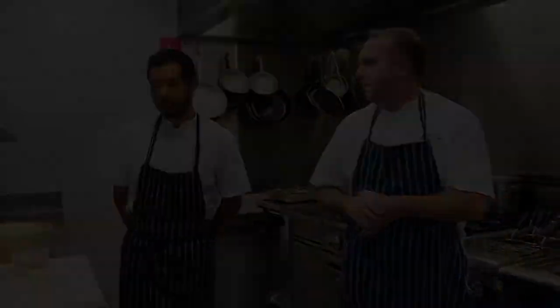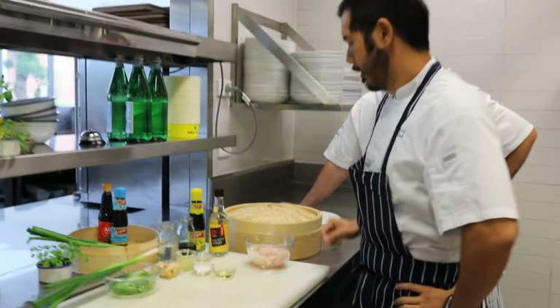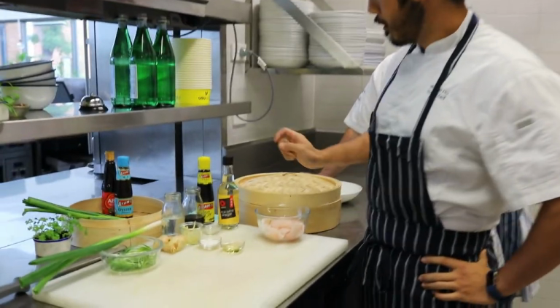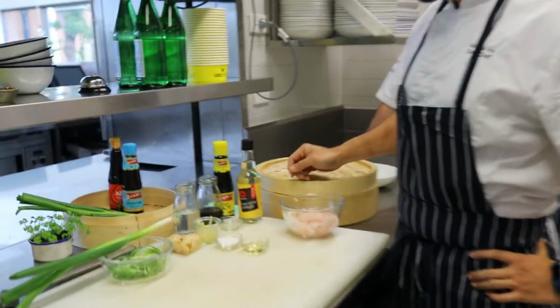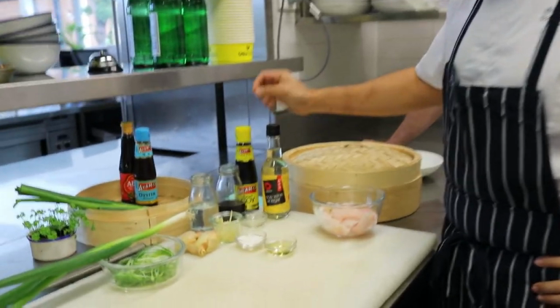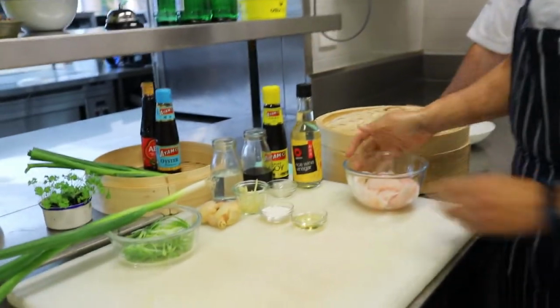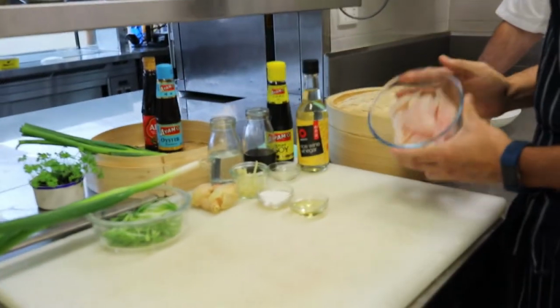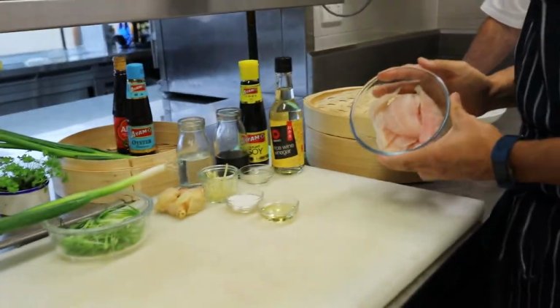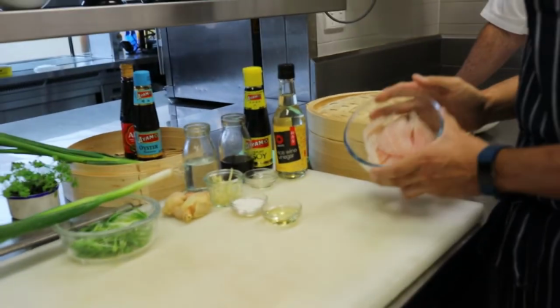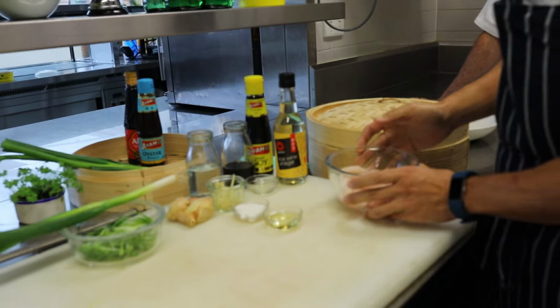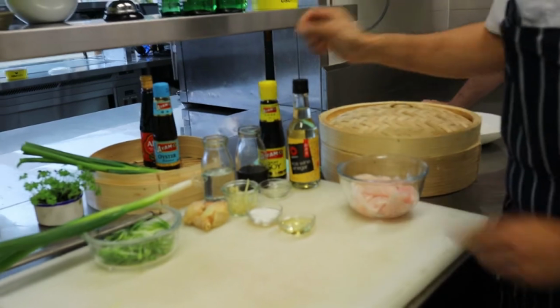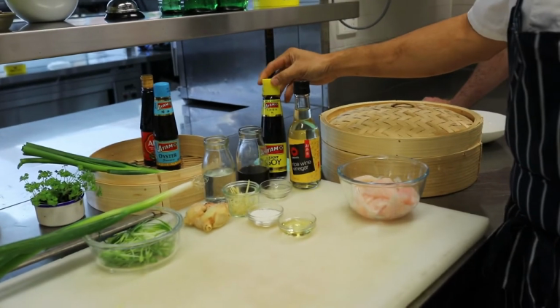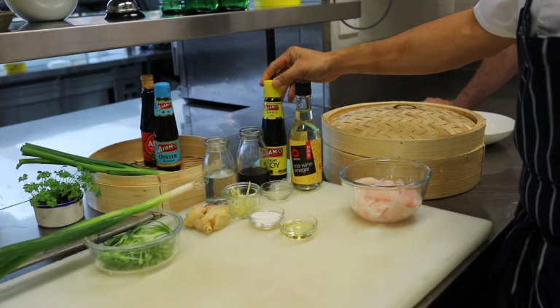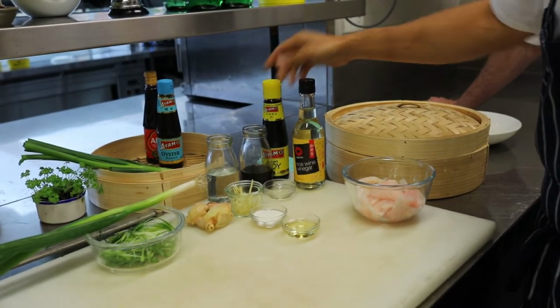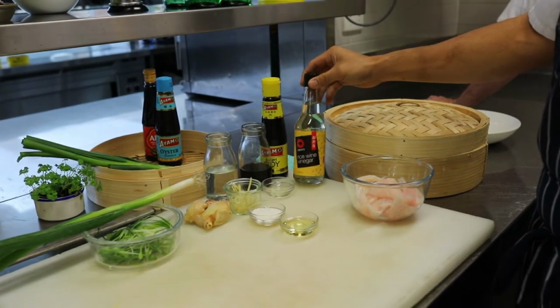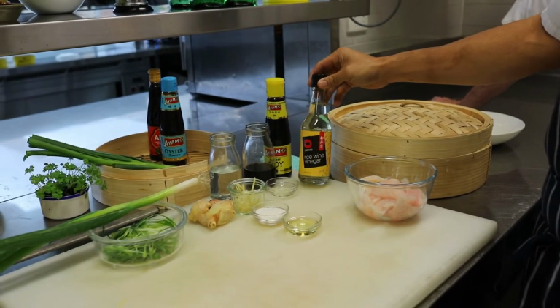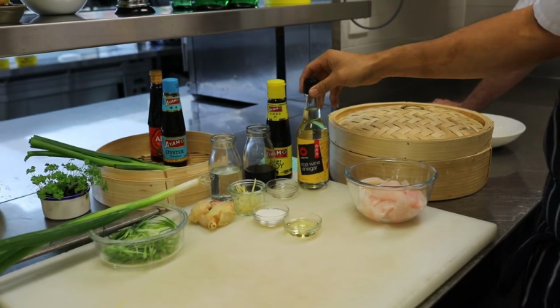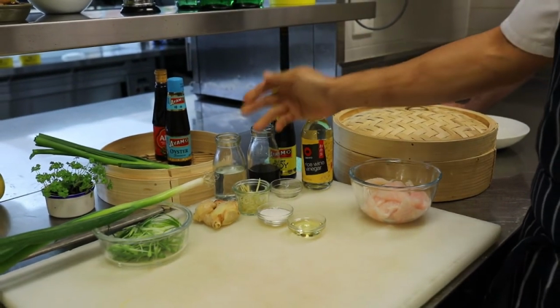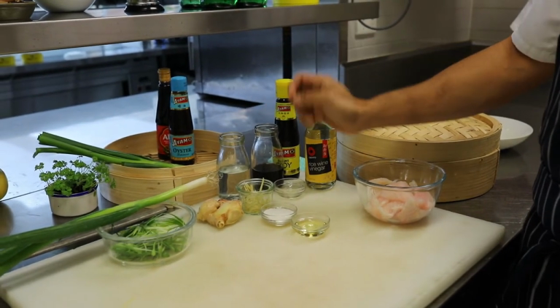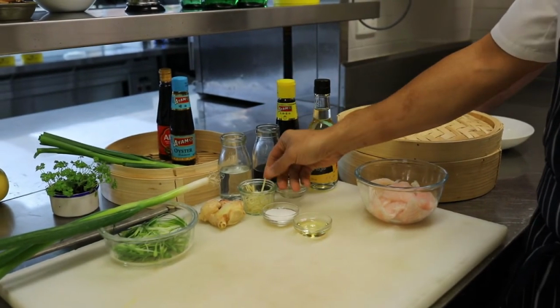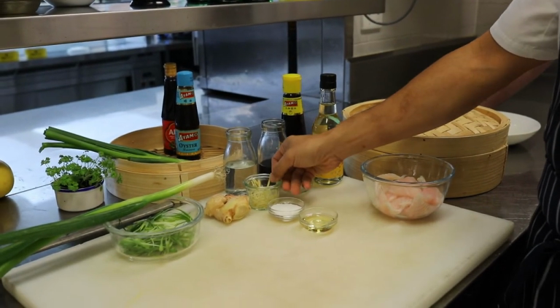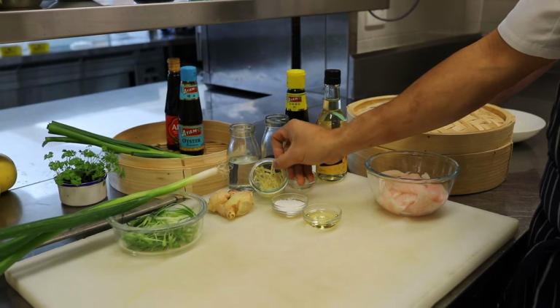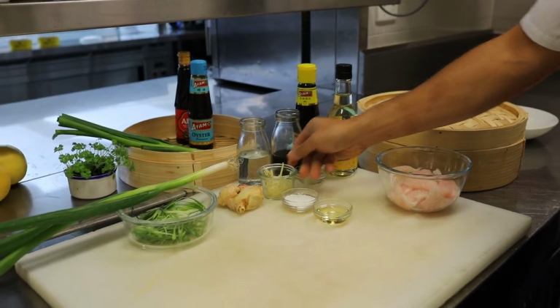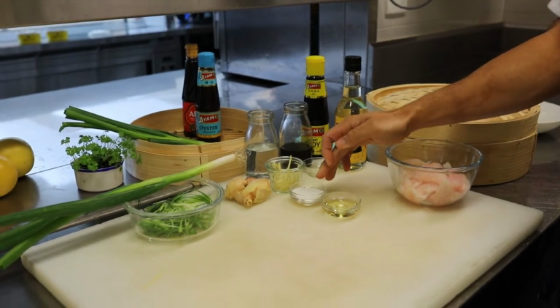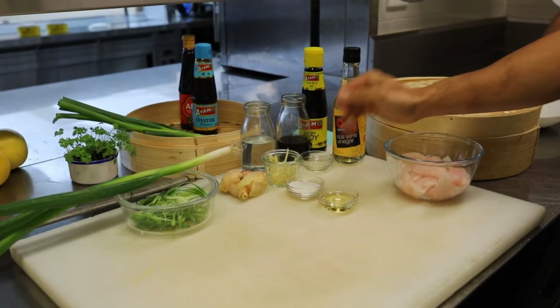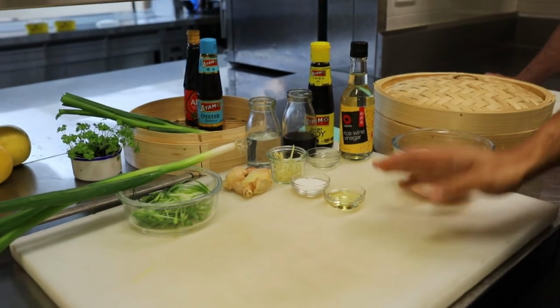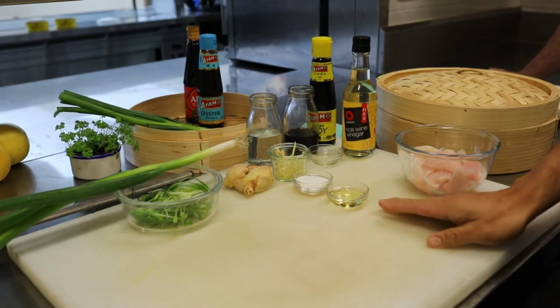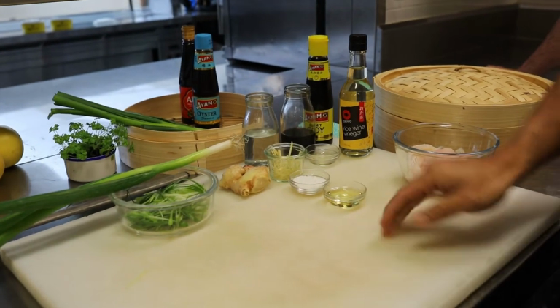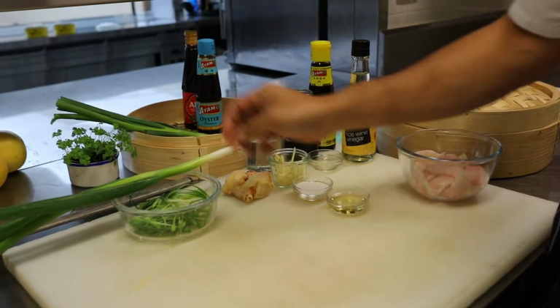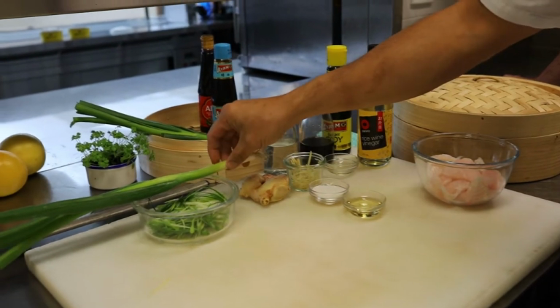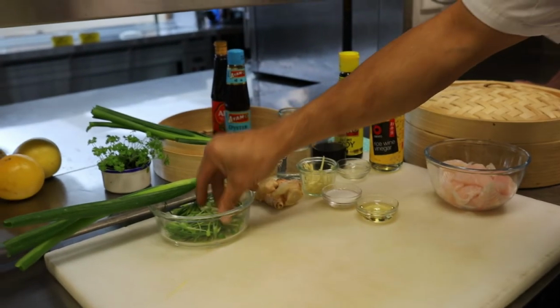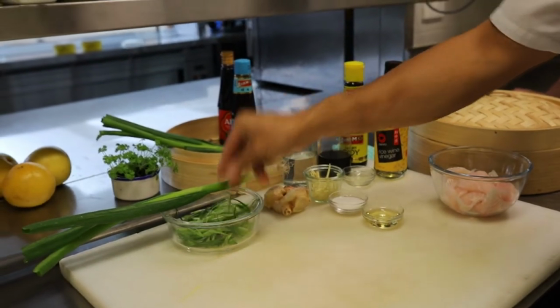Alright, so you'll need some firm white-fleshed fish, light soy, rice wine vinegar, water, ginger julienne, sugar, cooking oil, and some shallot also julienne.